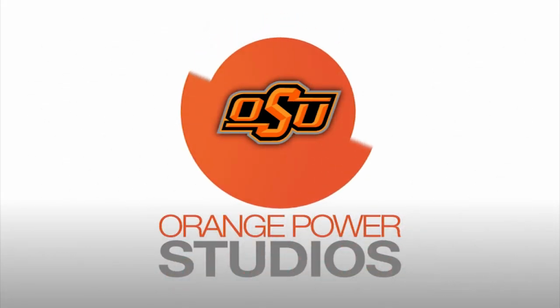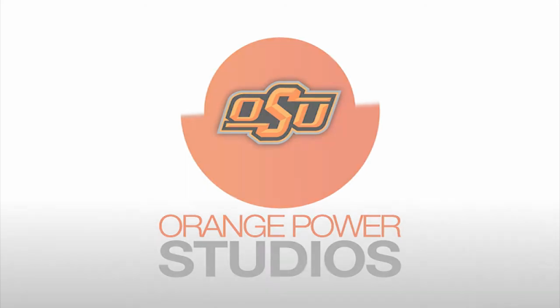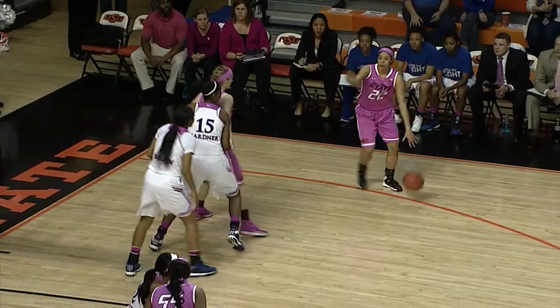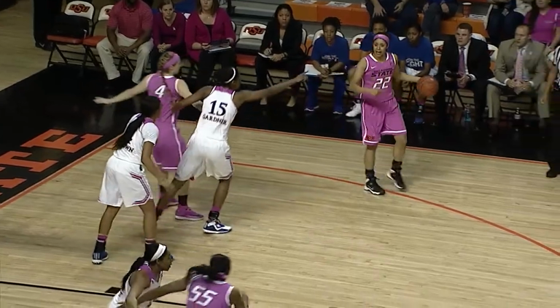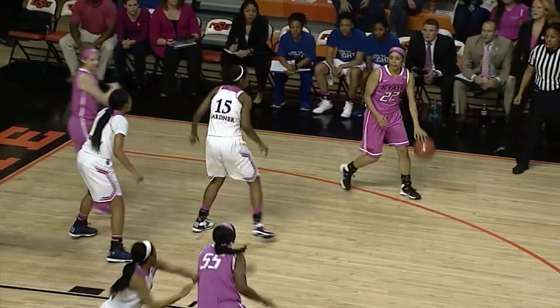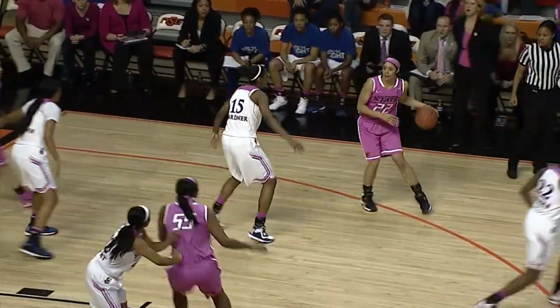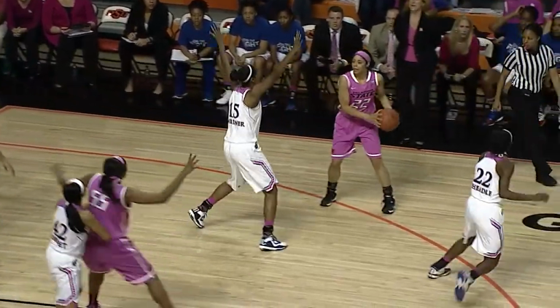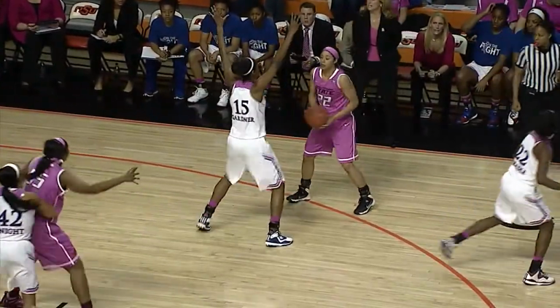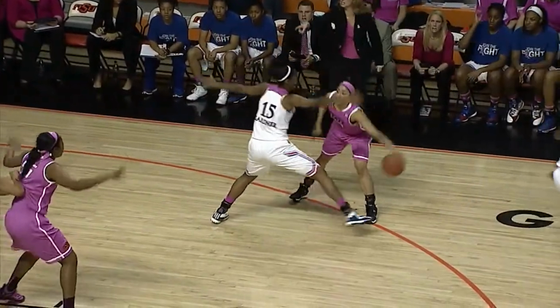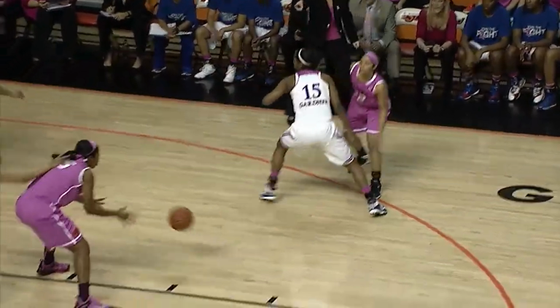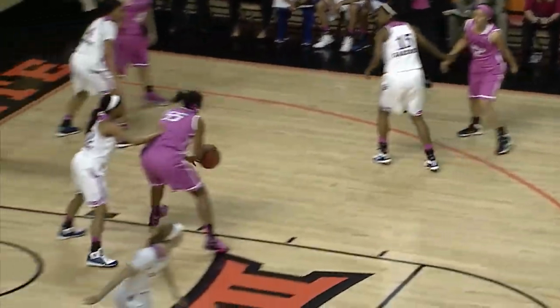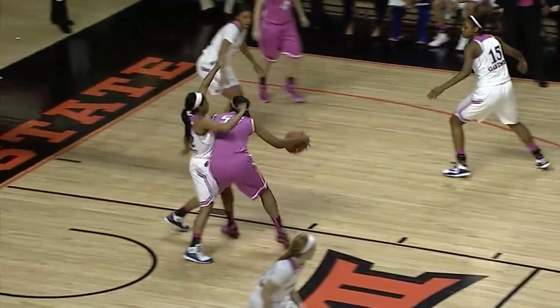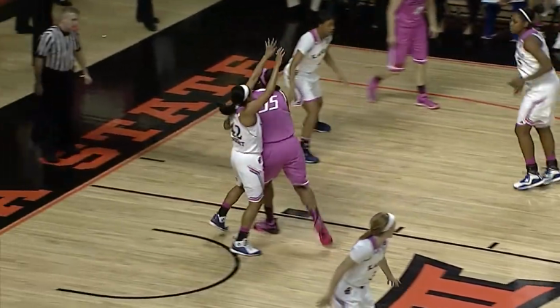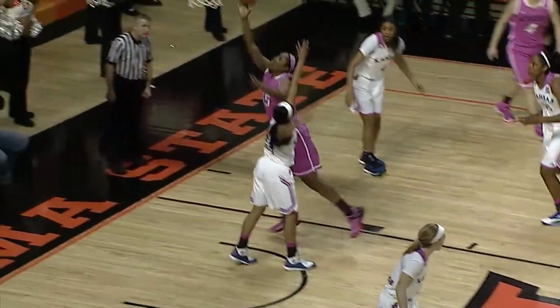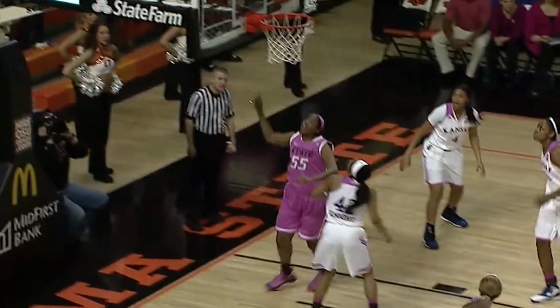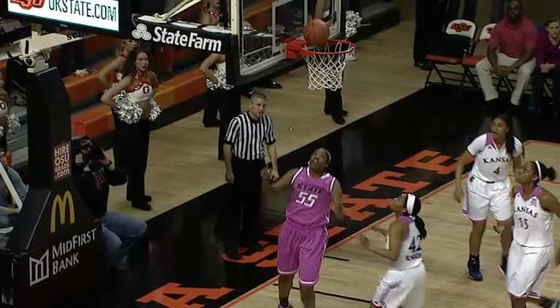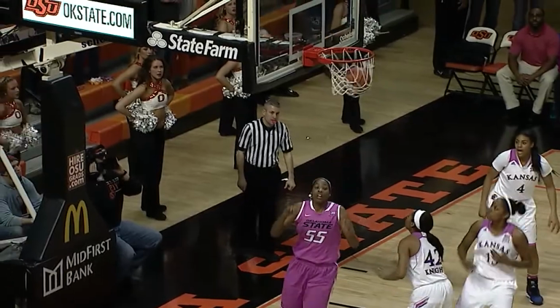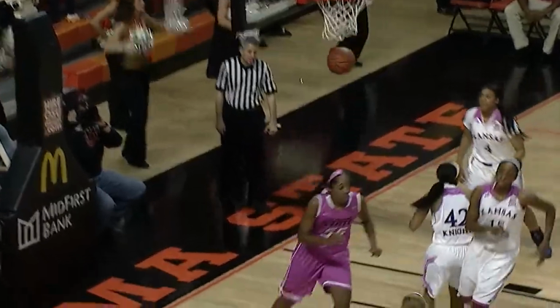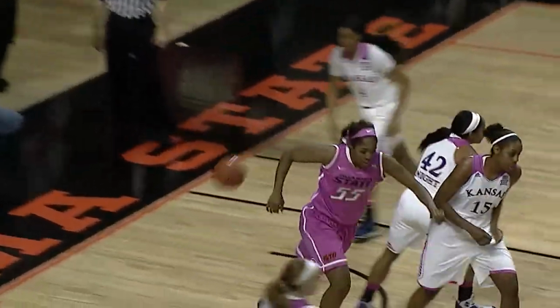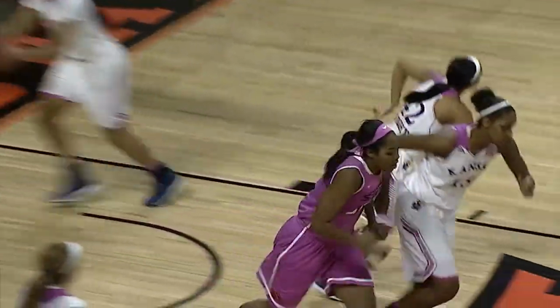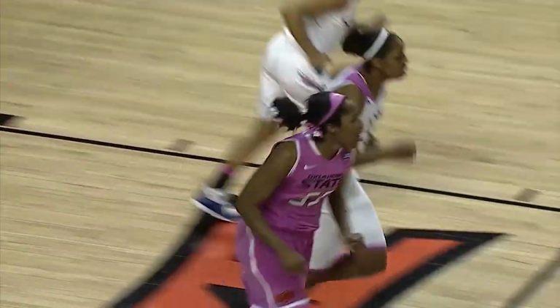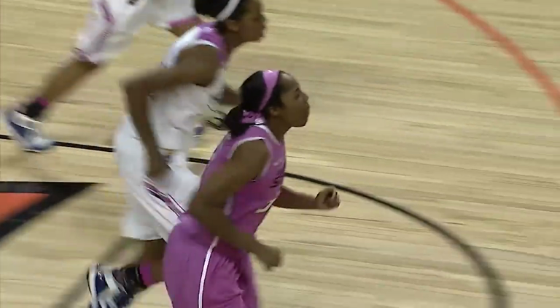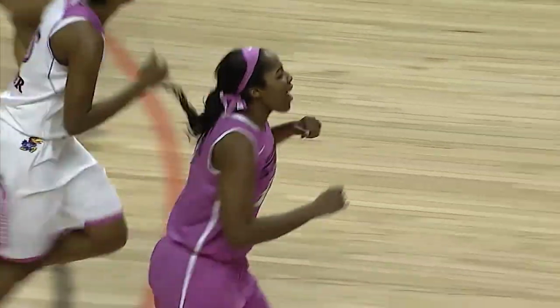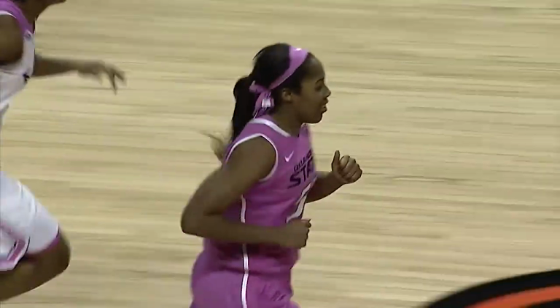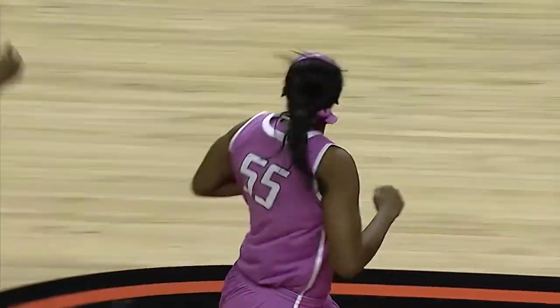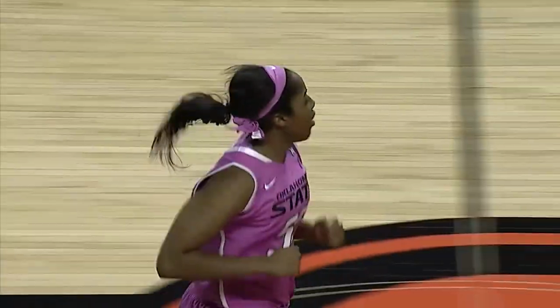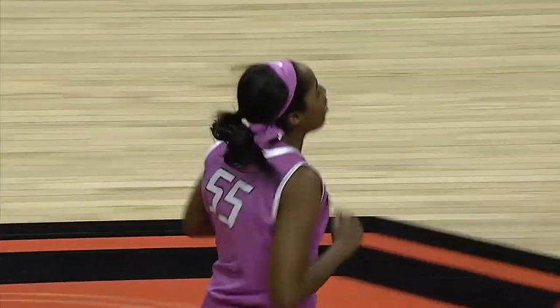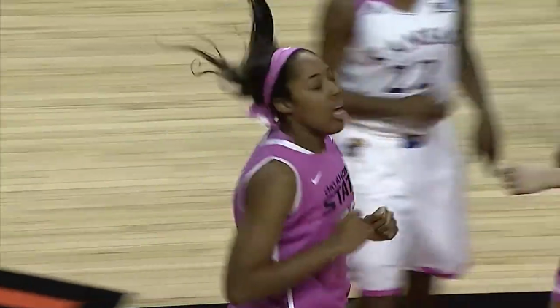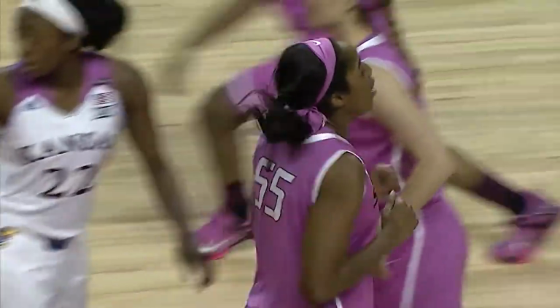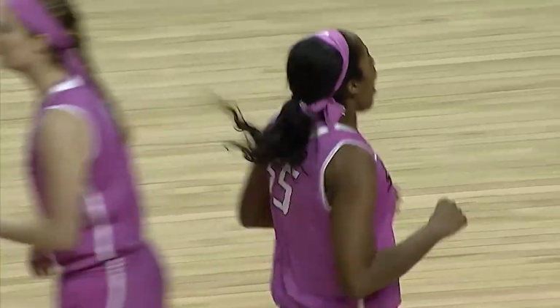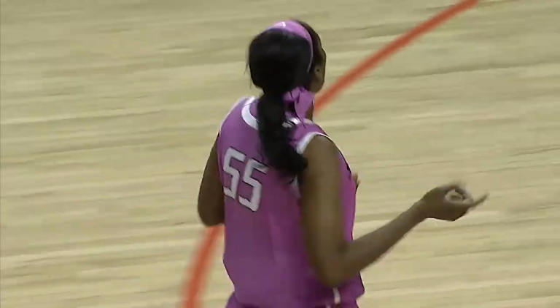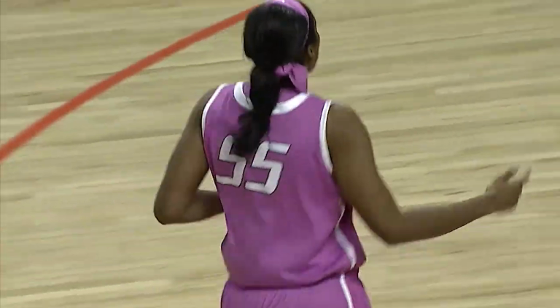Hands off with a little flip pass over to Martin, right corner. Mismatch inside, go take advantage of it. Bounce pass down low, LaShawn Jones works her way to the hole, gets the shot up off the glass, and the Cowgirls take the 2-0 lead.